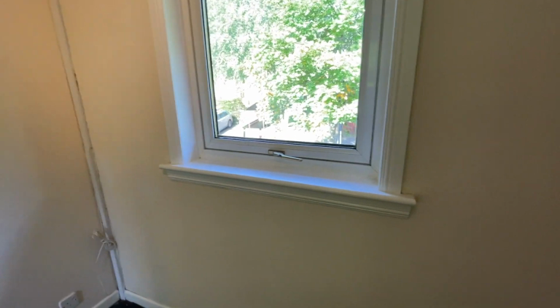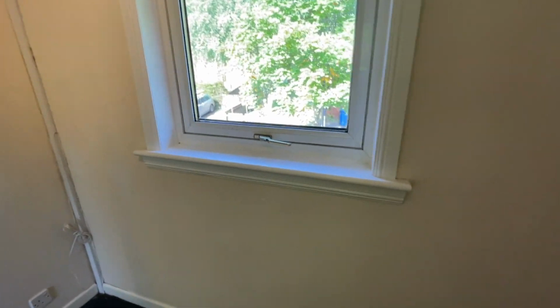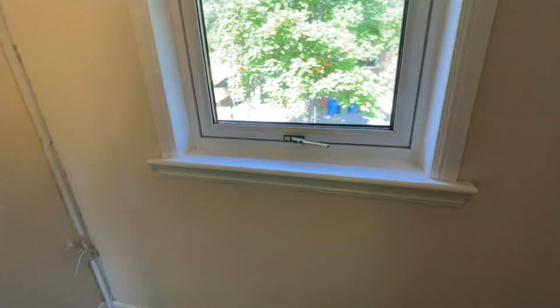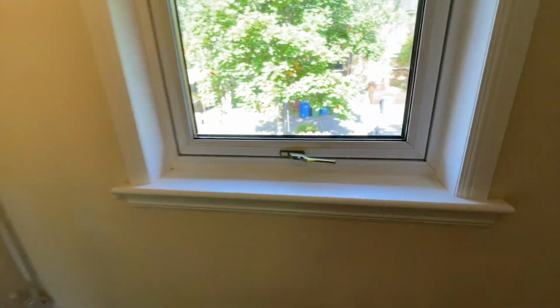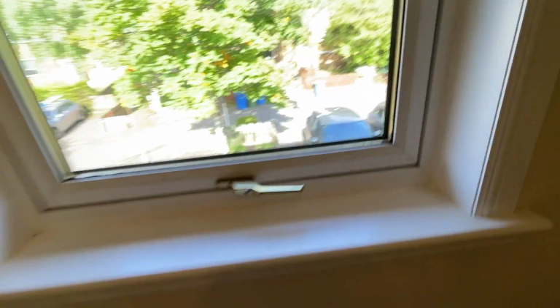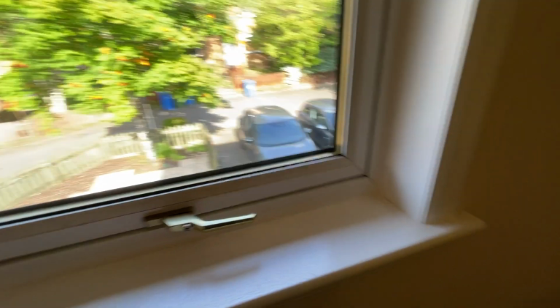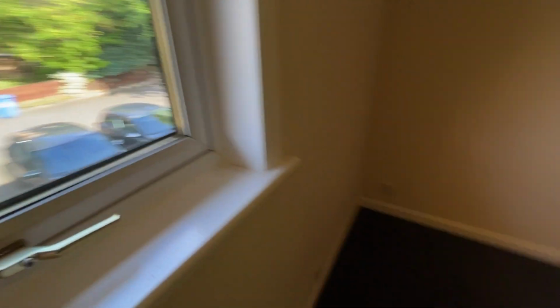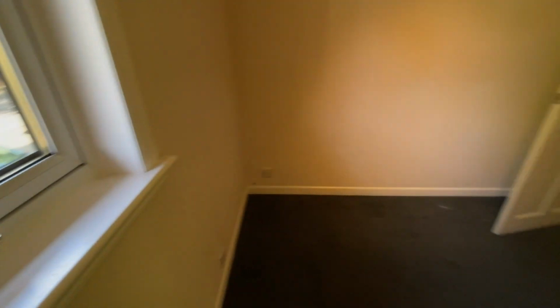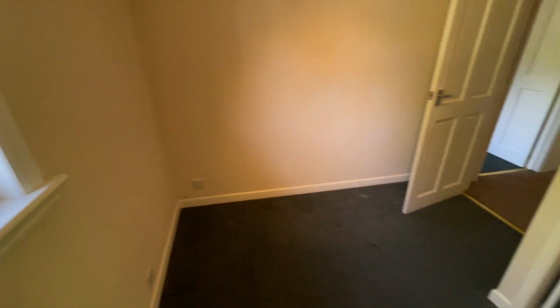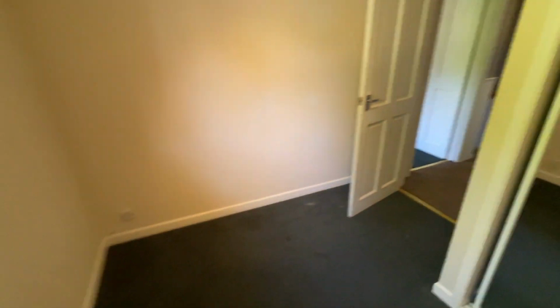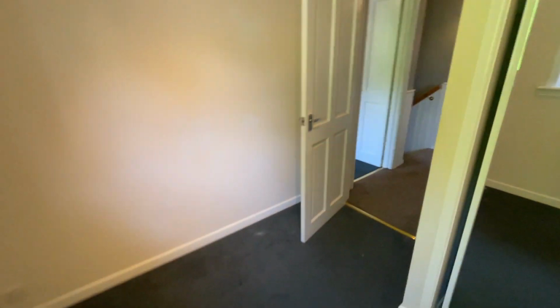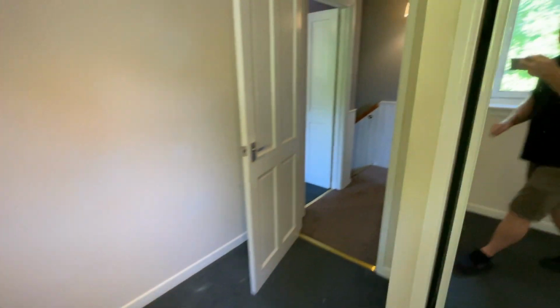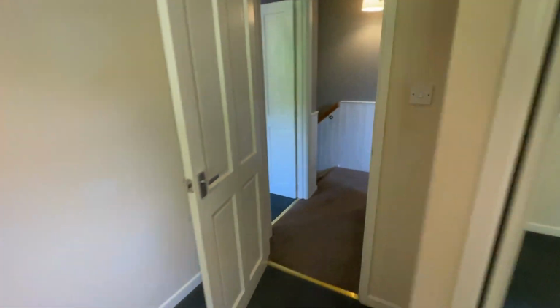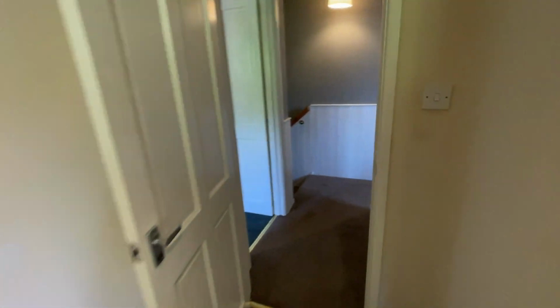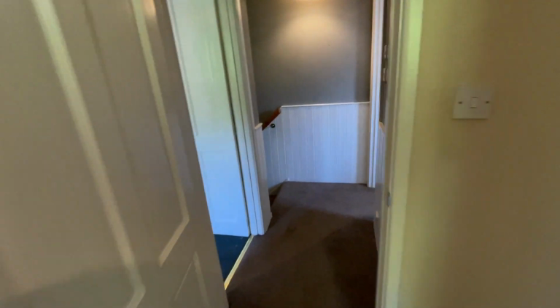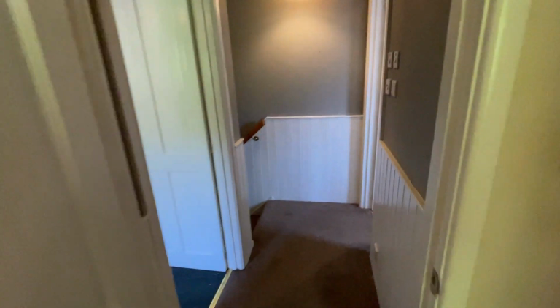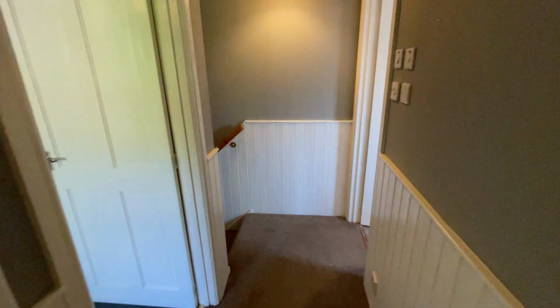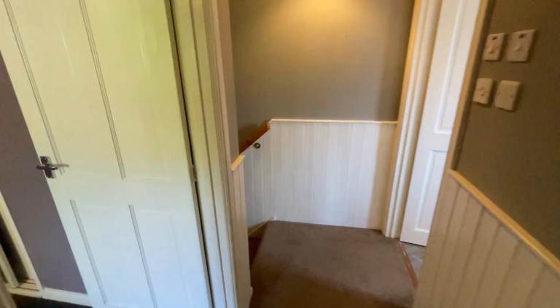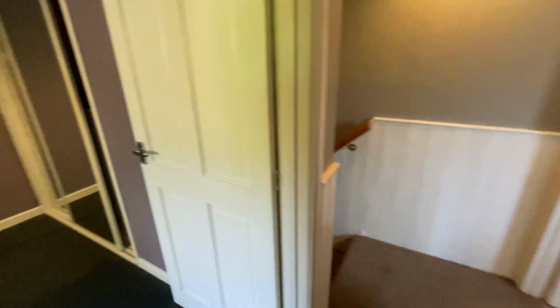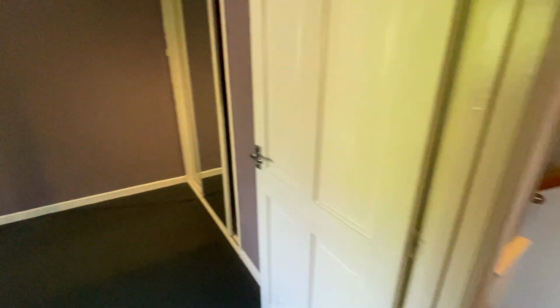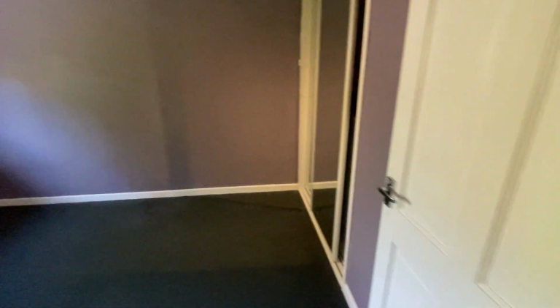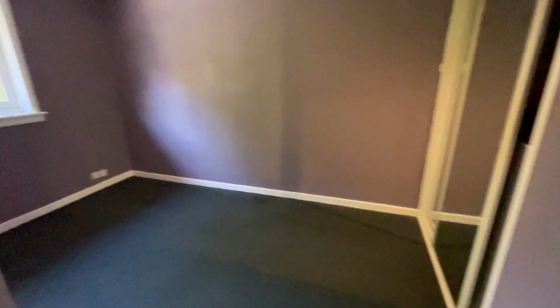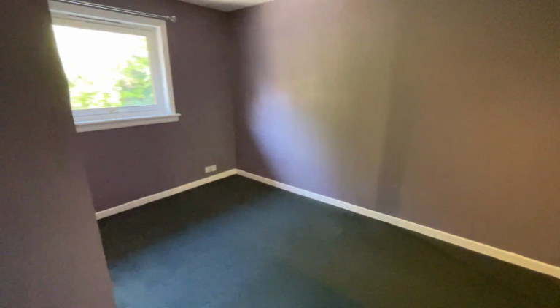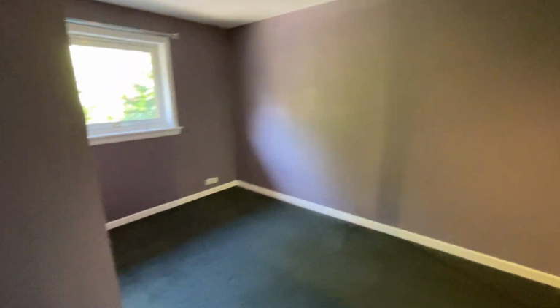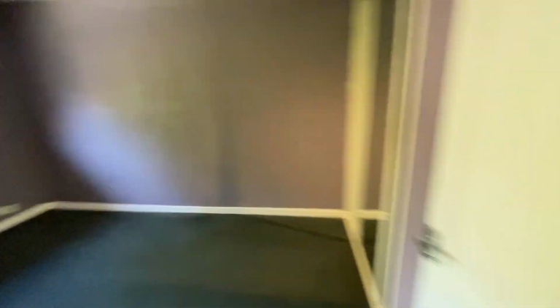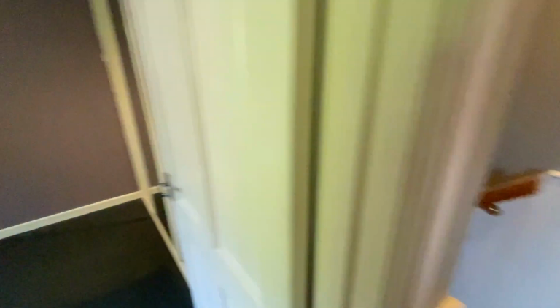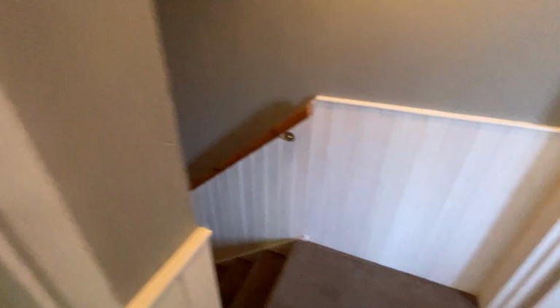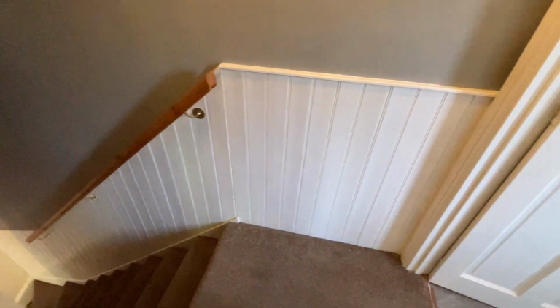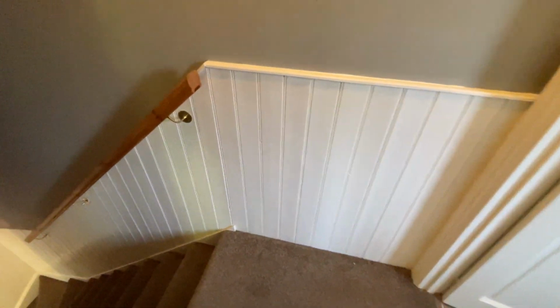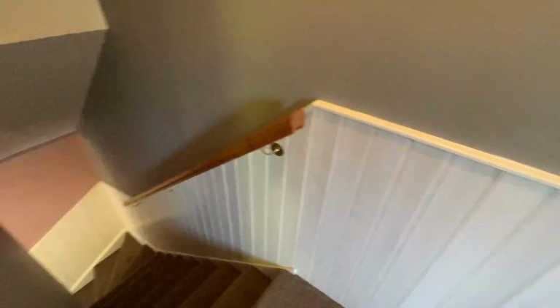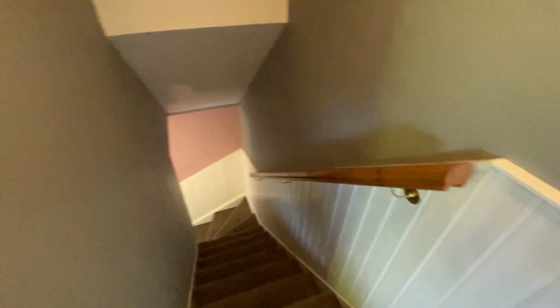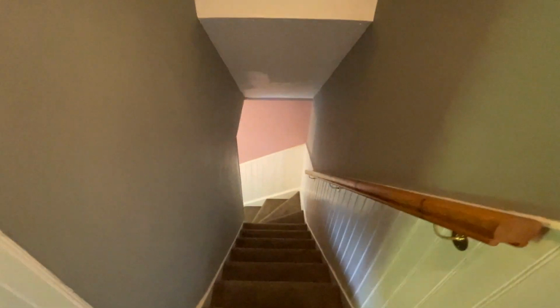The property has double glazing throughout. We're also going to be fitting new electric heaters in here. If you're interested, please get in touch for a viewing.